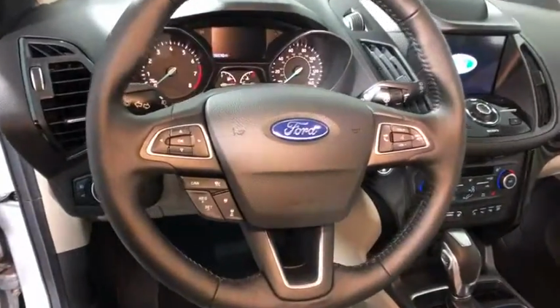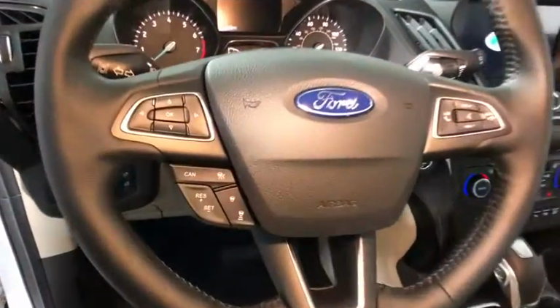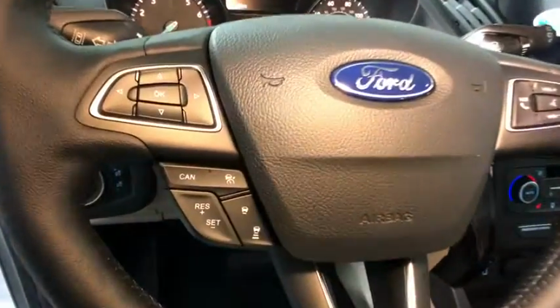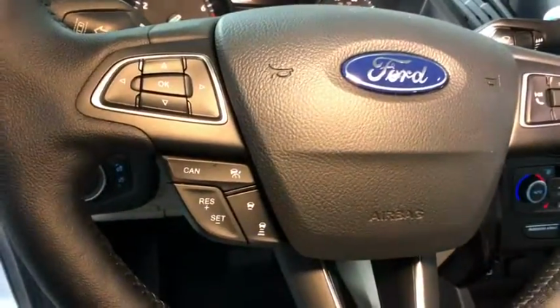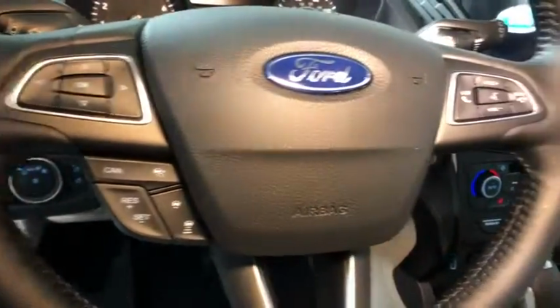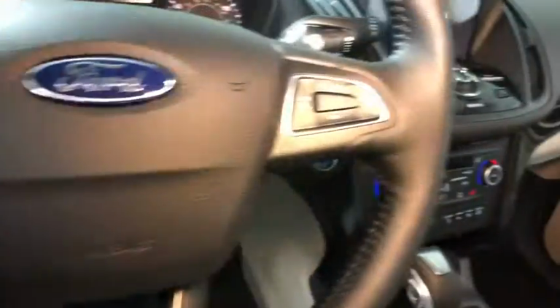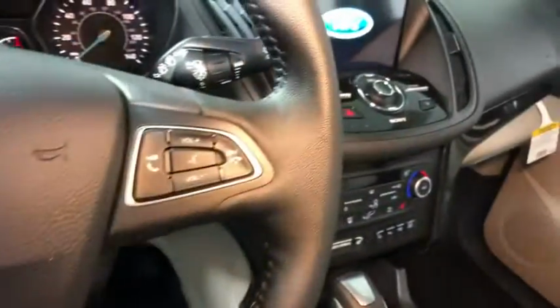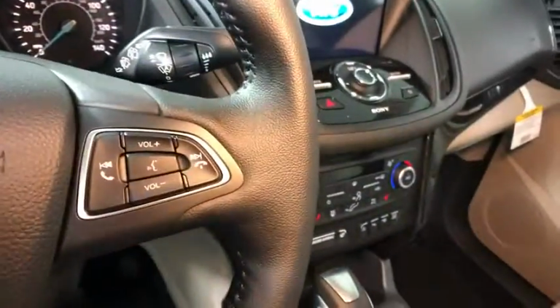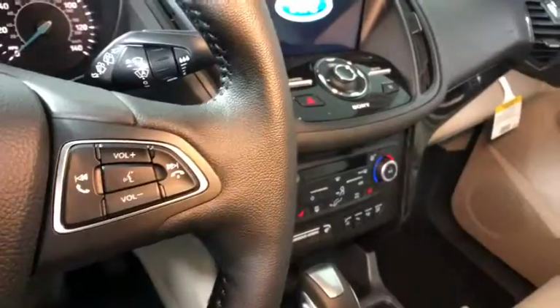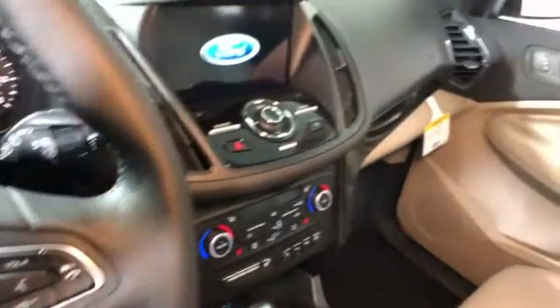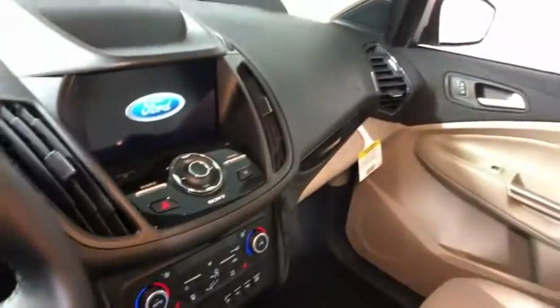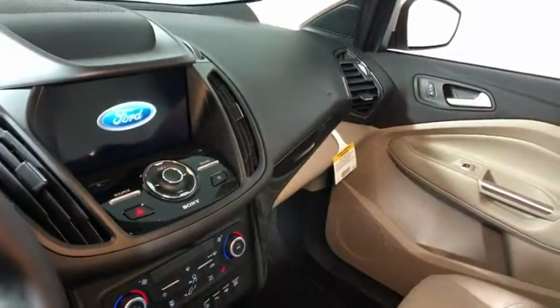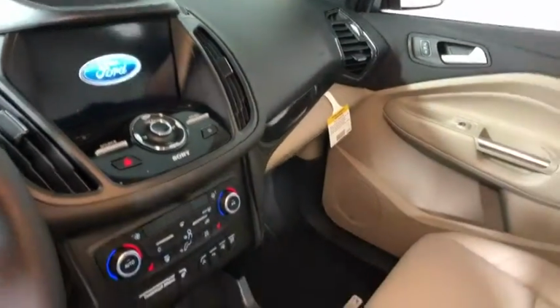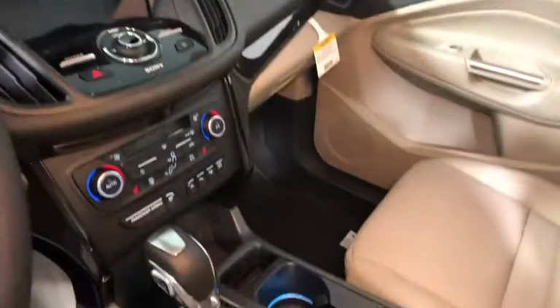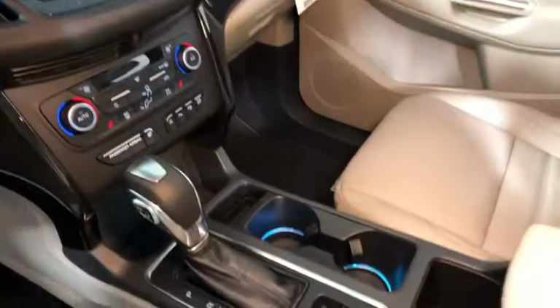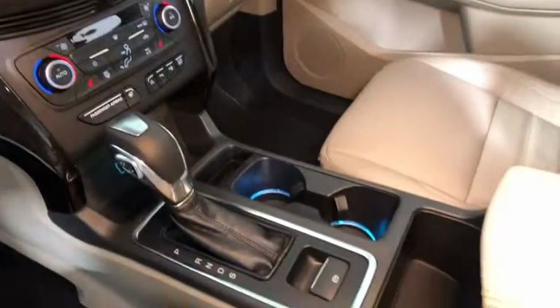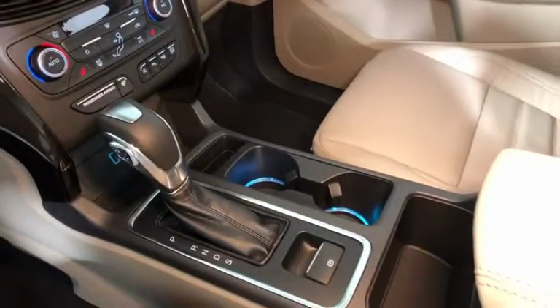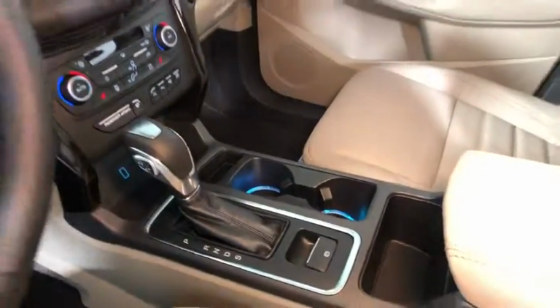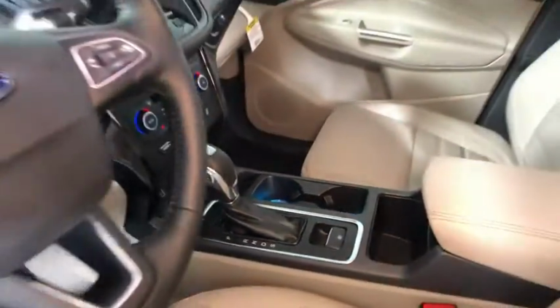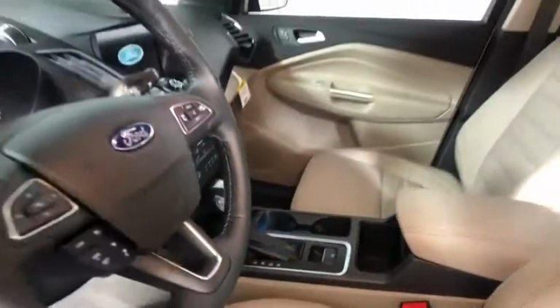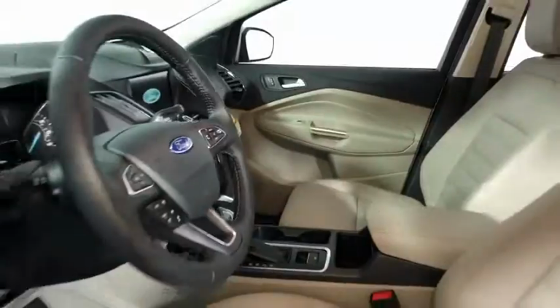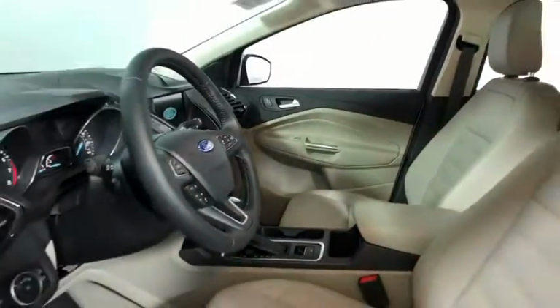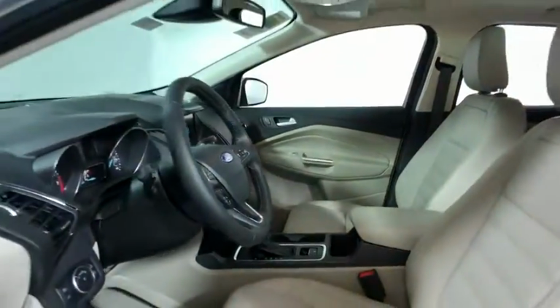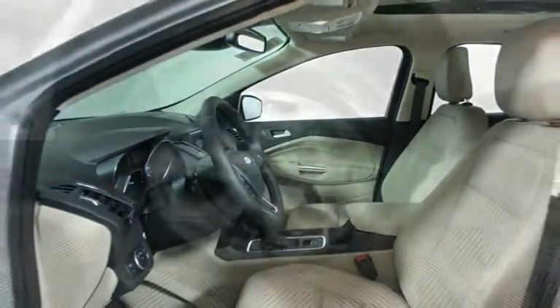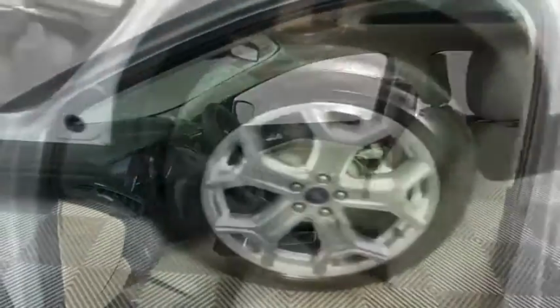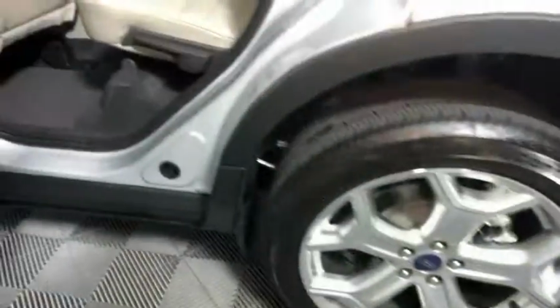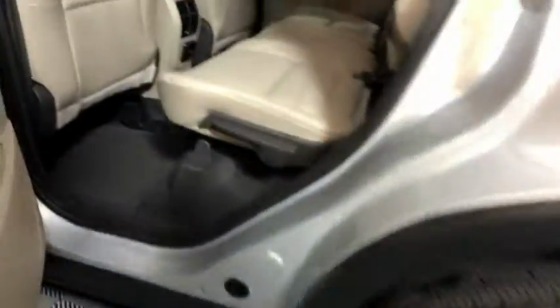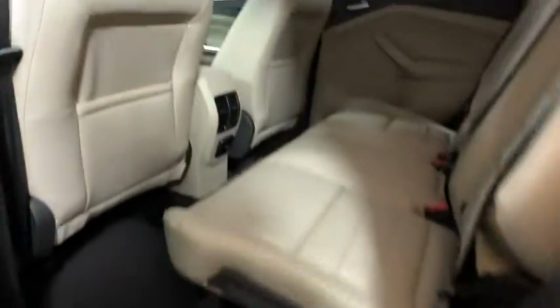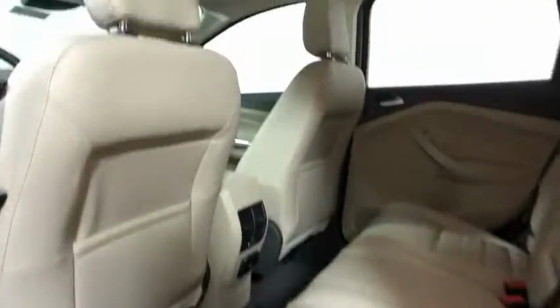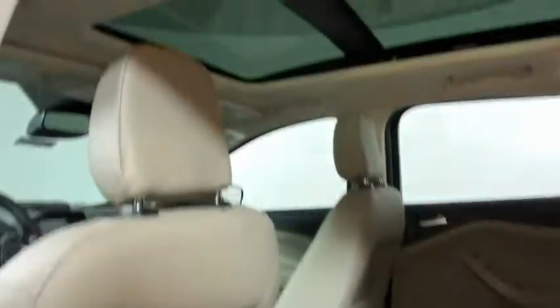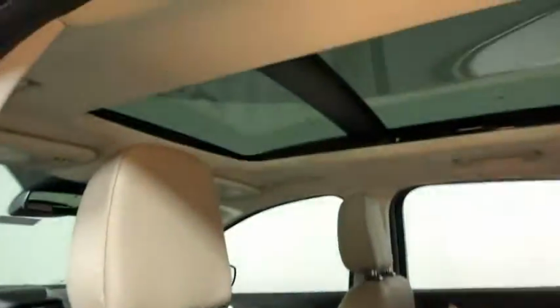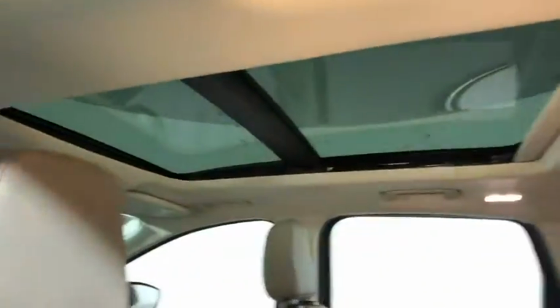Navigation system, traction control, power liftgate, power passenger seat, dual airbags, power steering, four-wheel disc brakes, universal garage door opener, fog lights, heated front seats, electronic stability control.